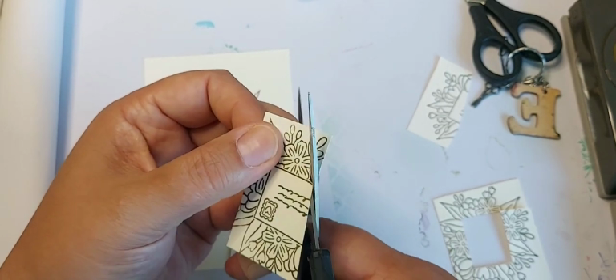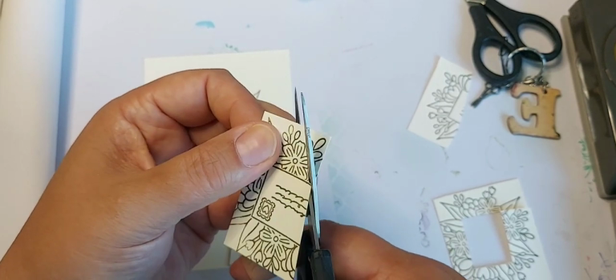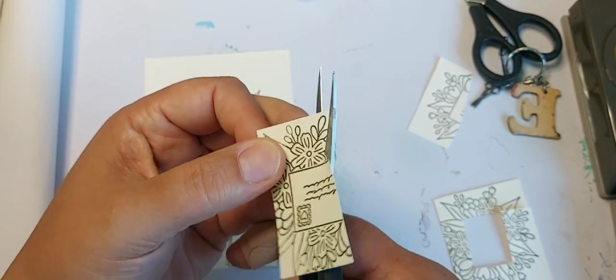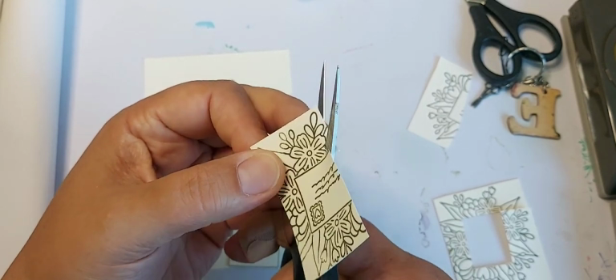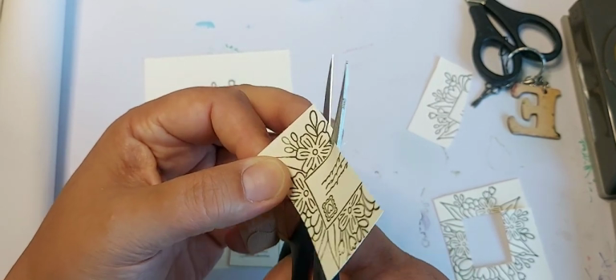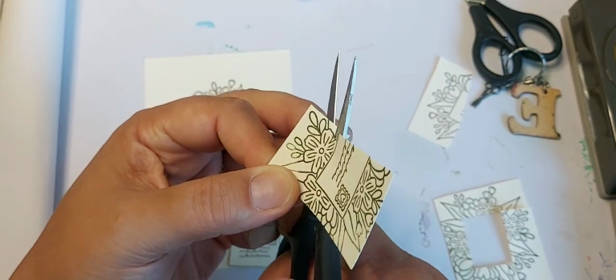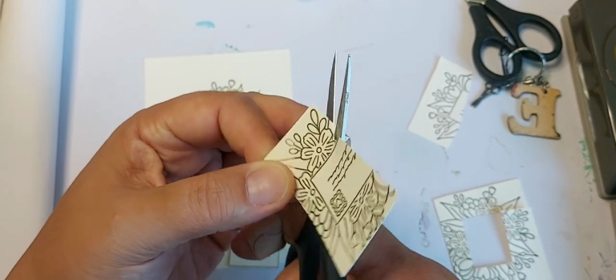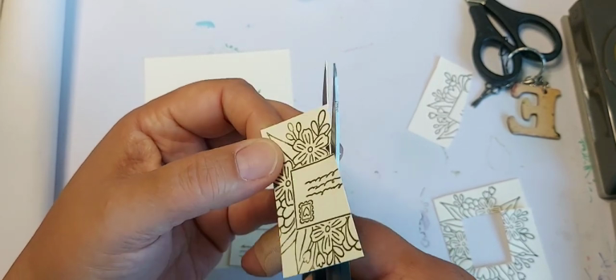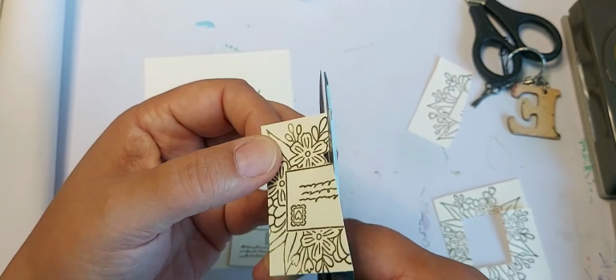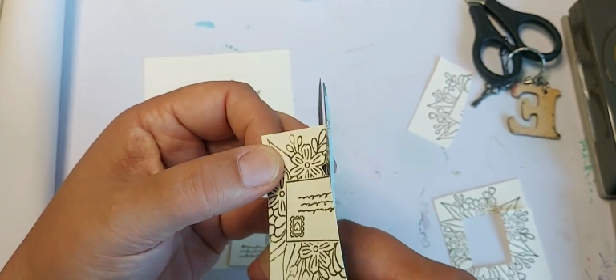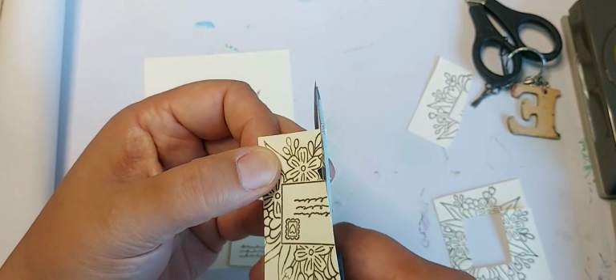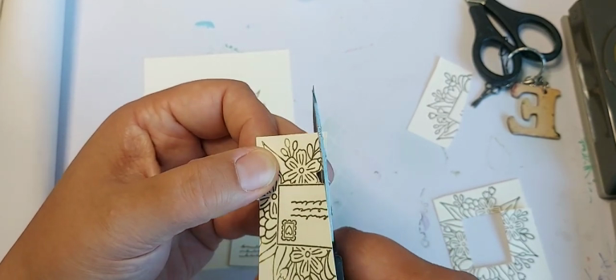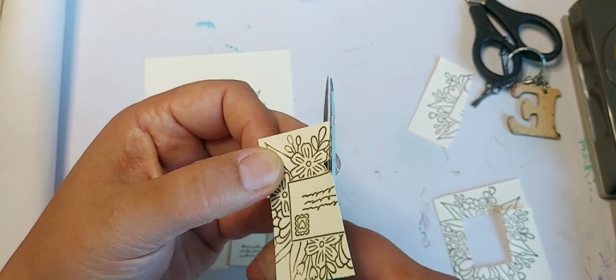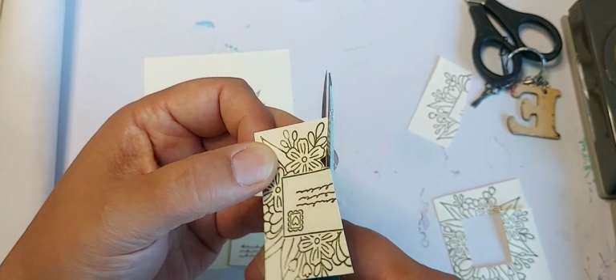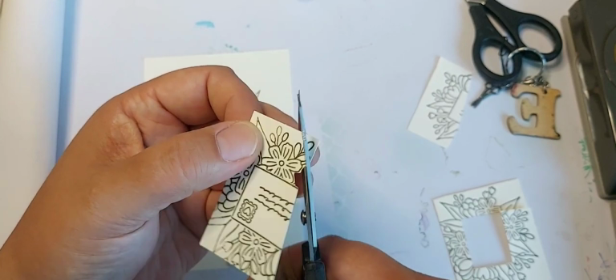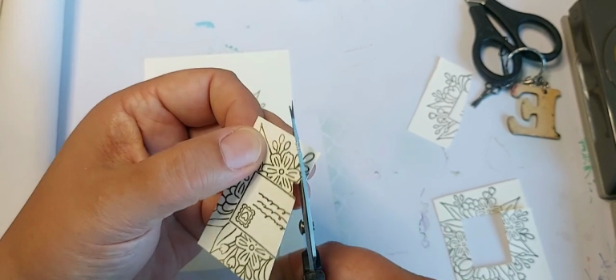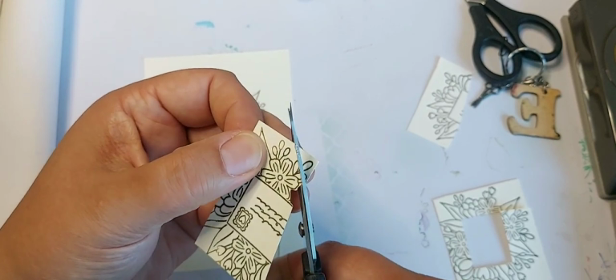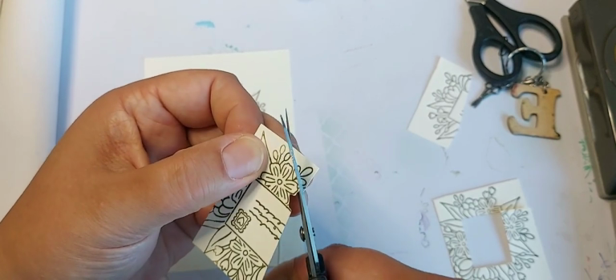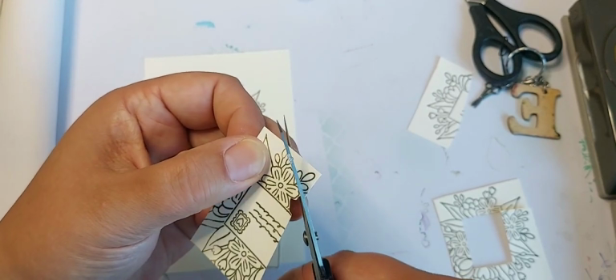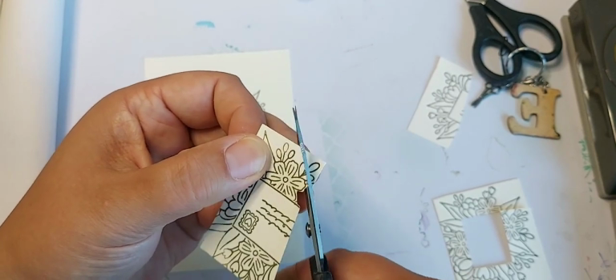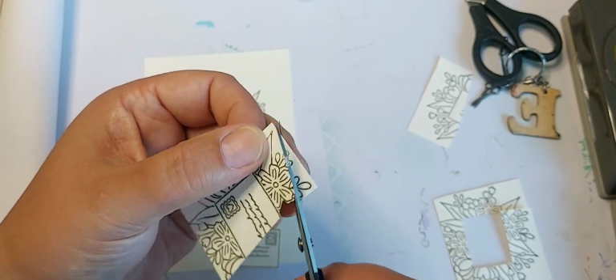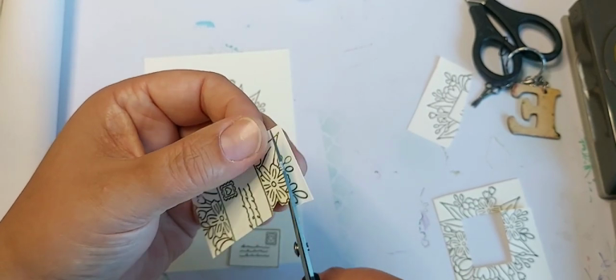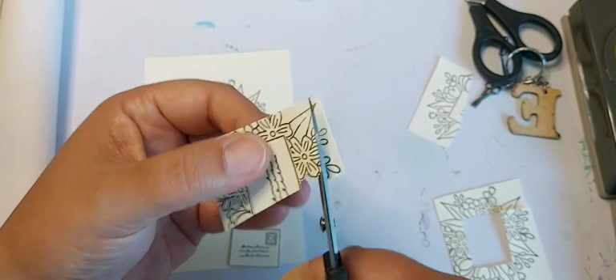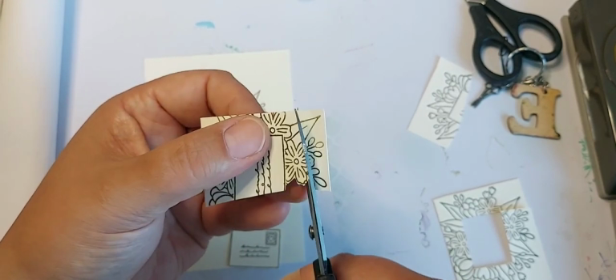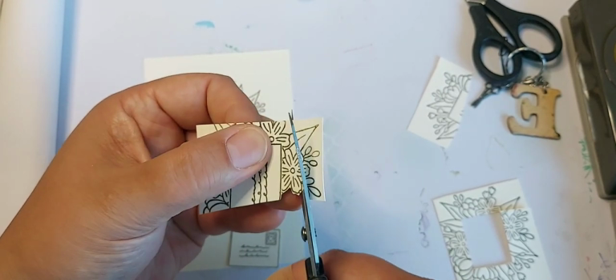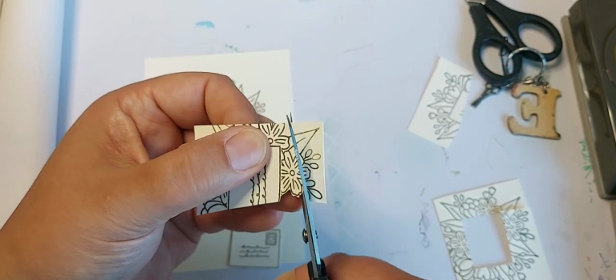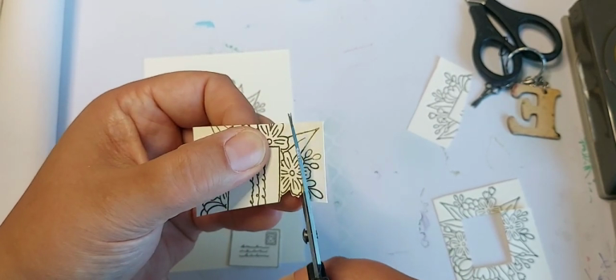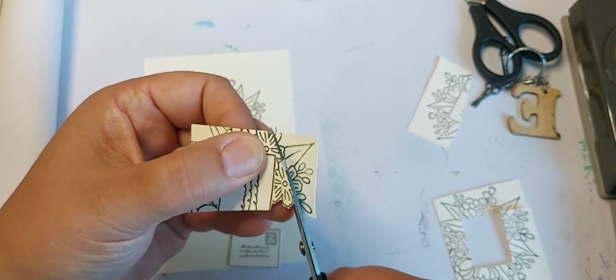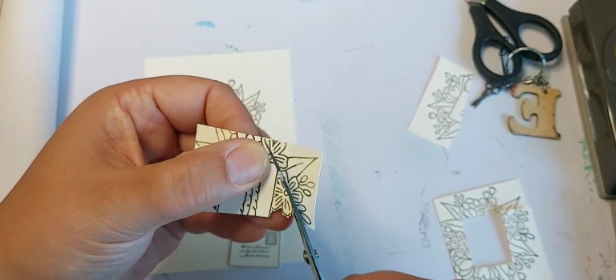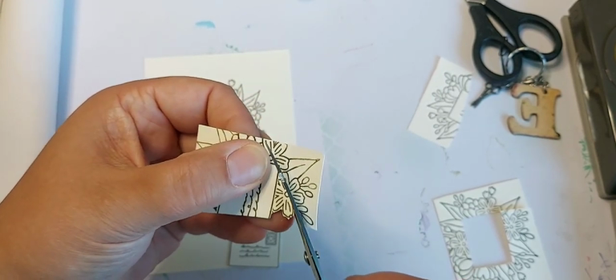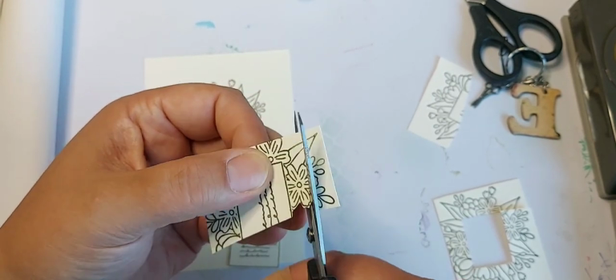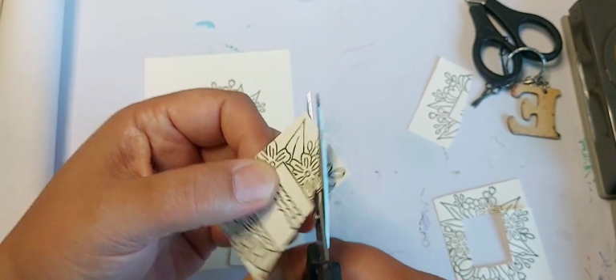I'm just going to fussy cut around these and I'll meet you back after I've finished cutting these out.